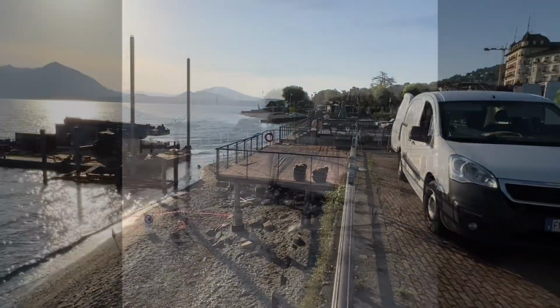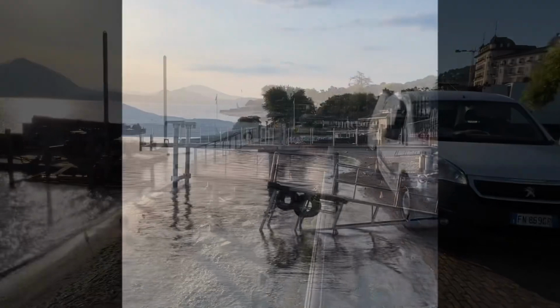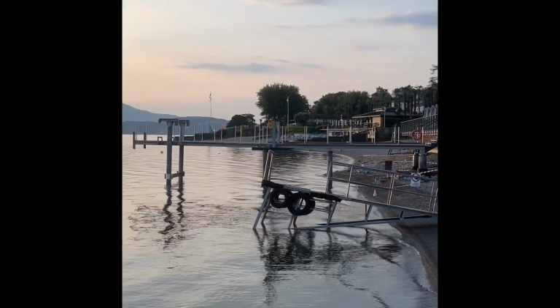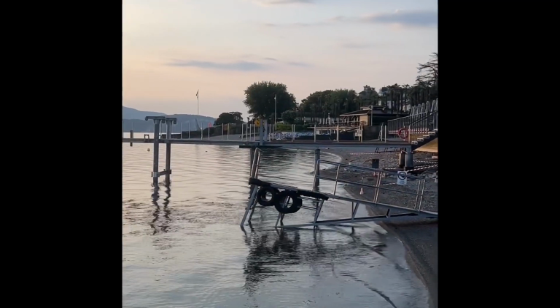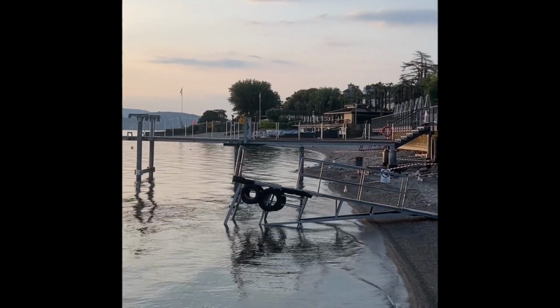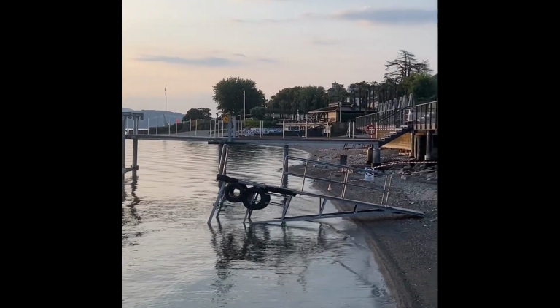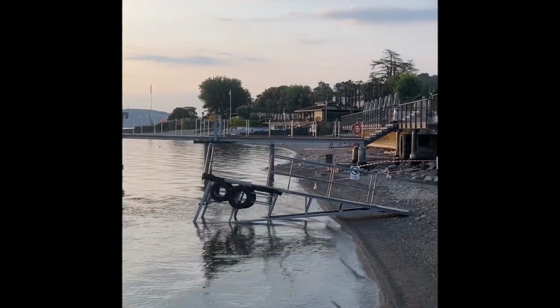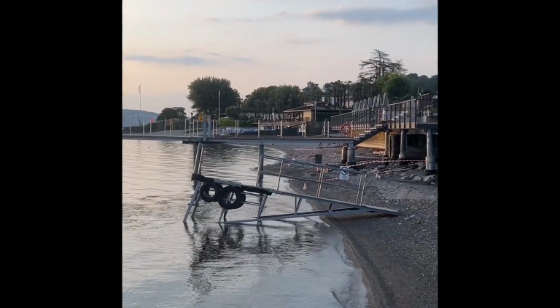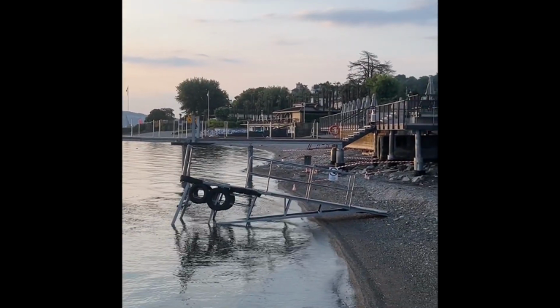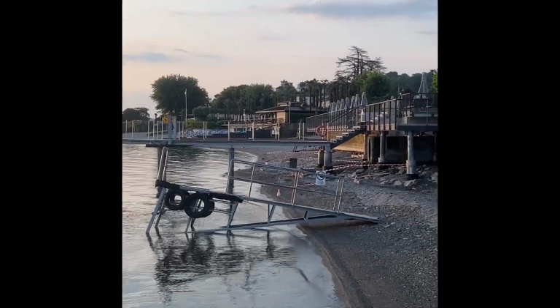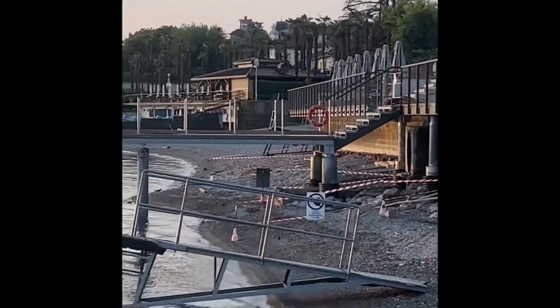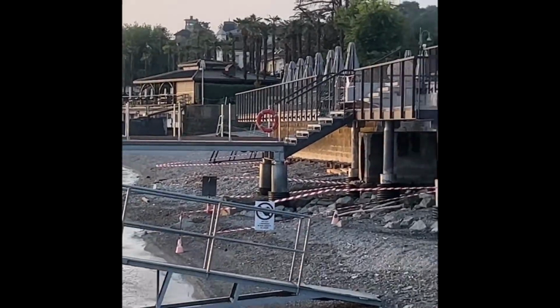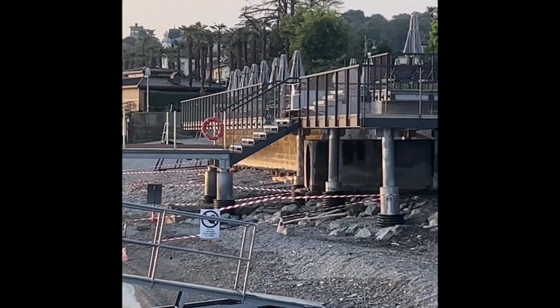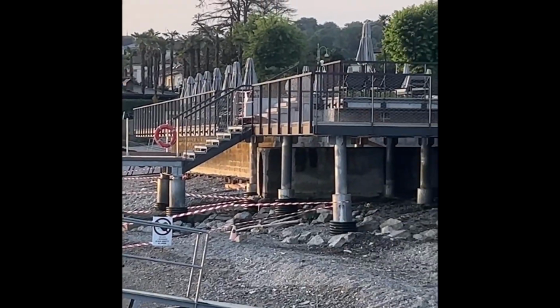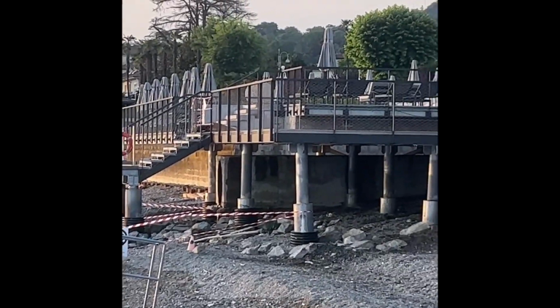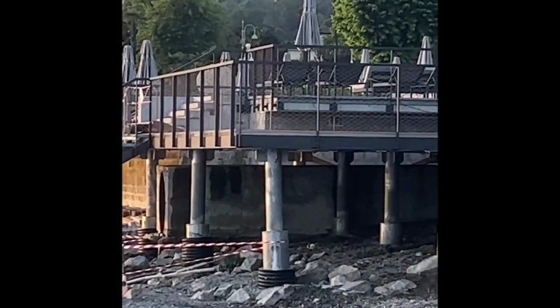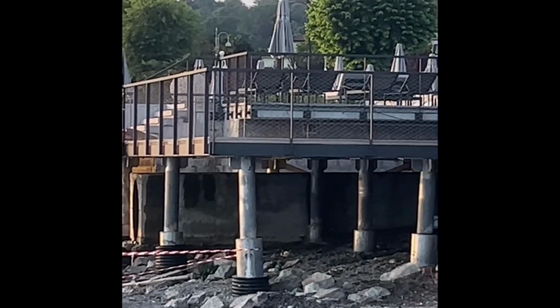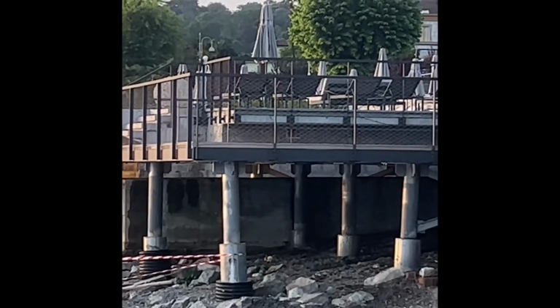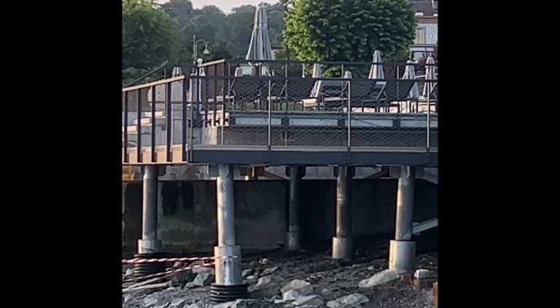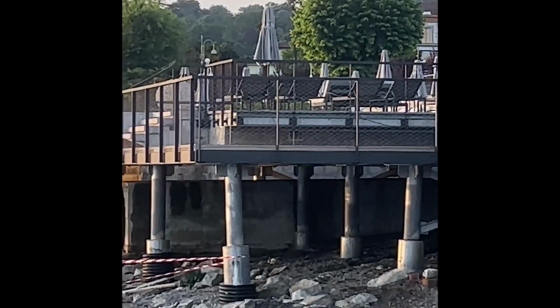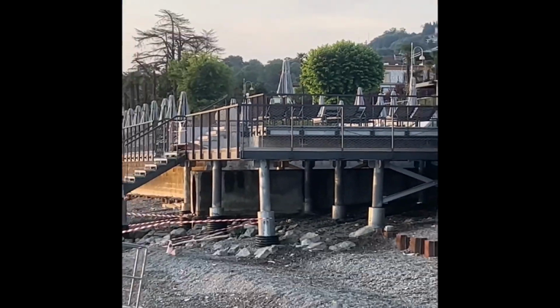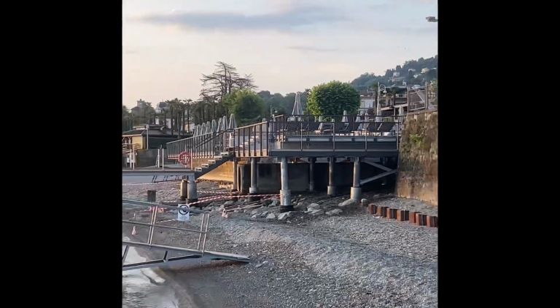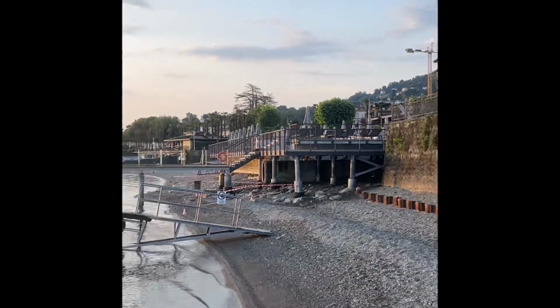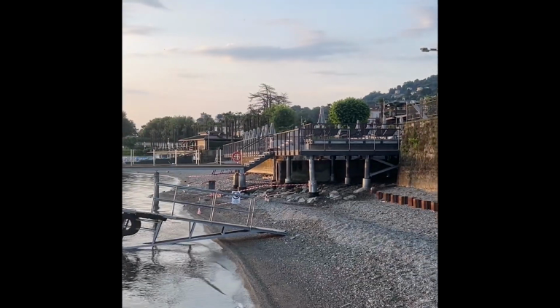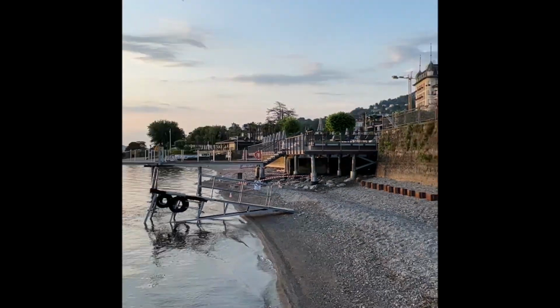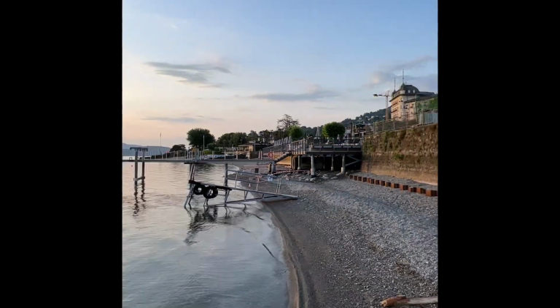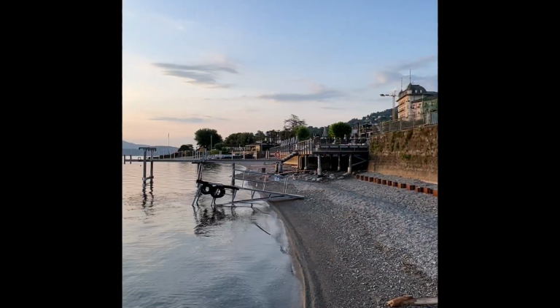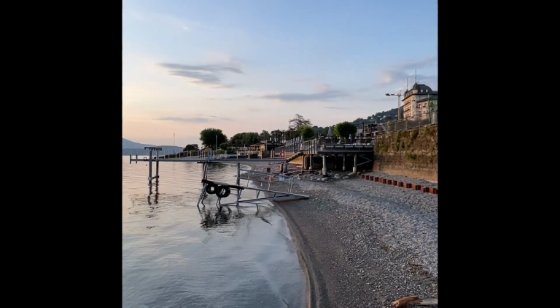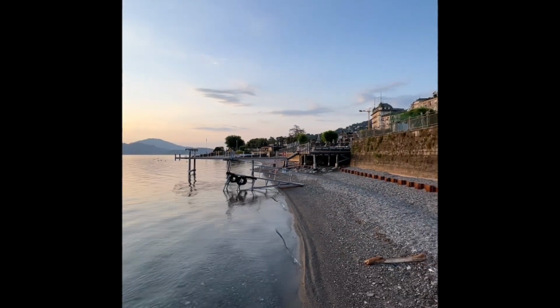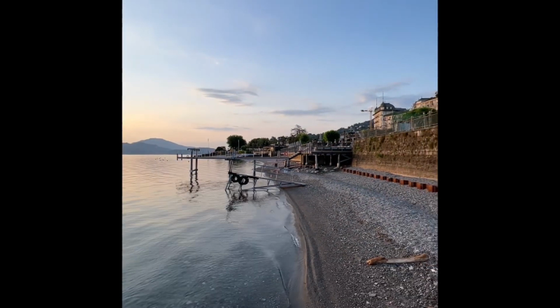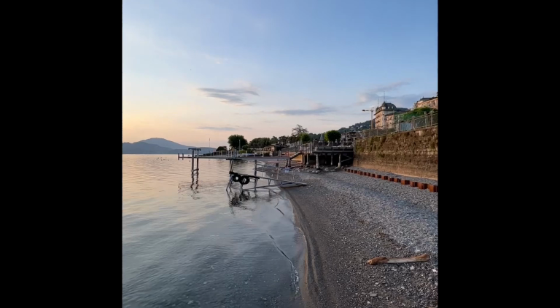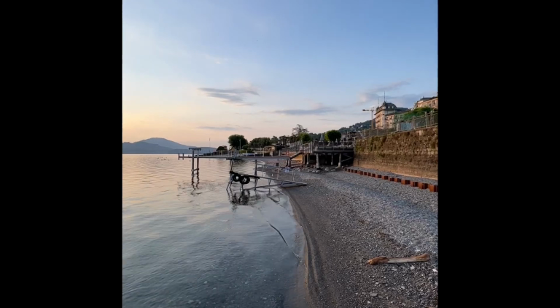Okay, now I get it — they're building a pier from this deck. It'll be interesting to see if they have it done before we leave.